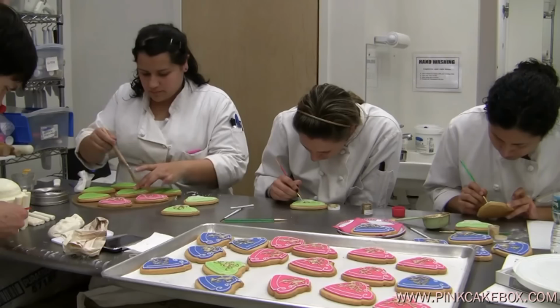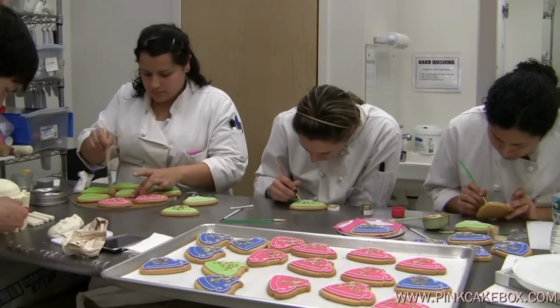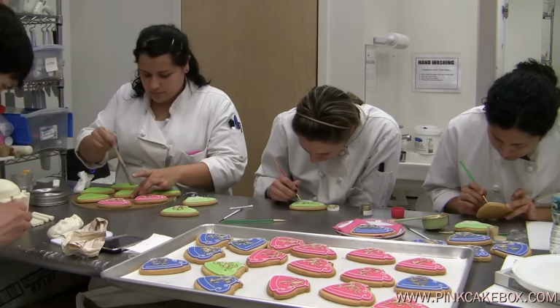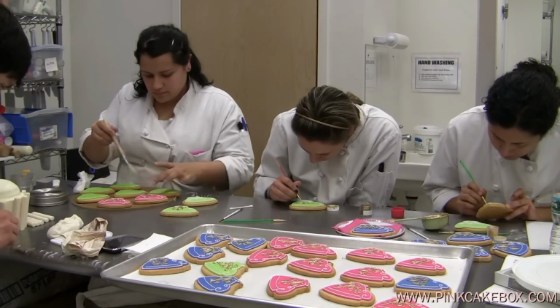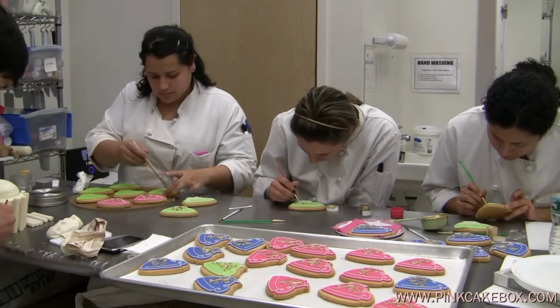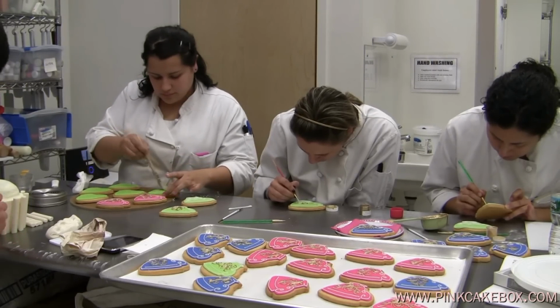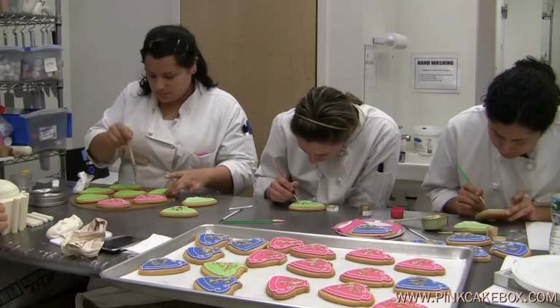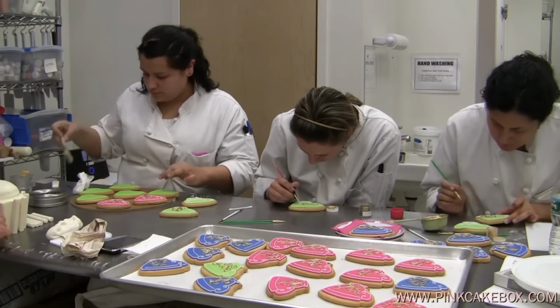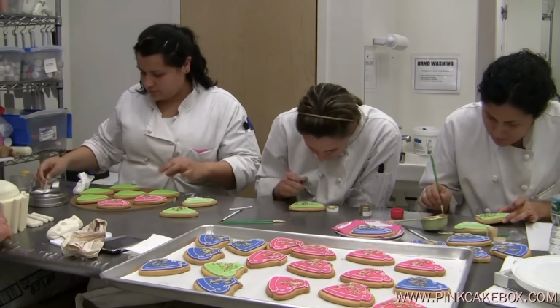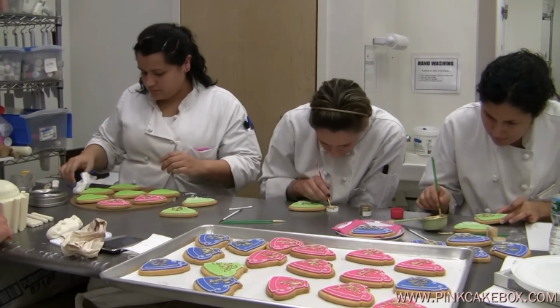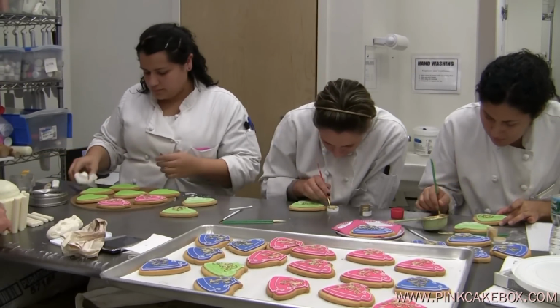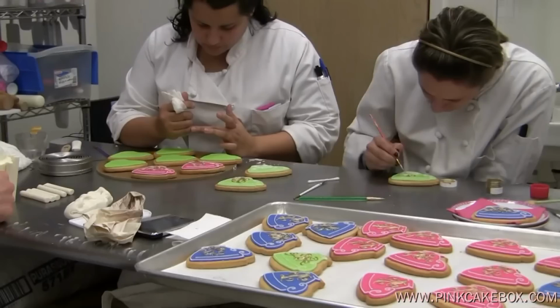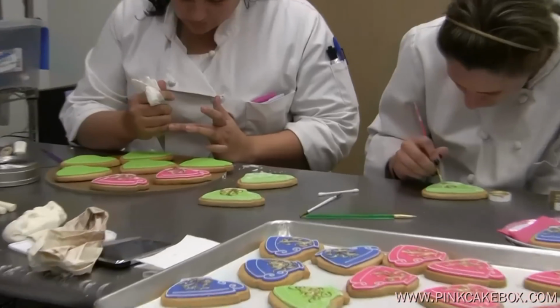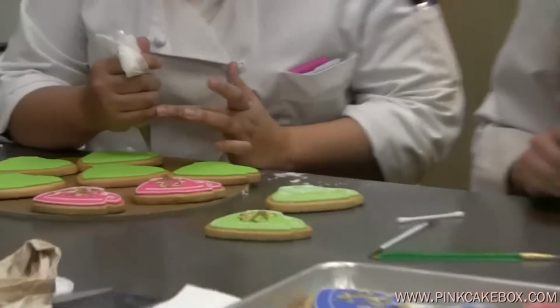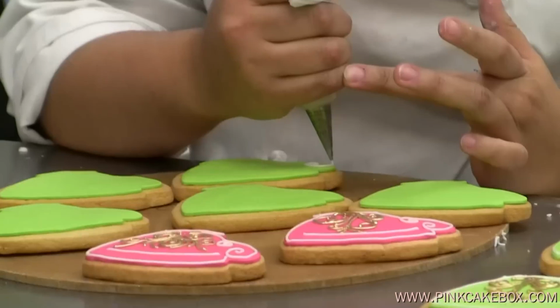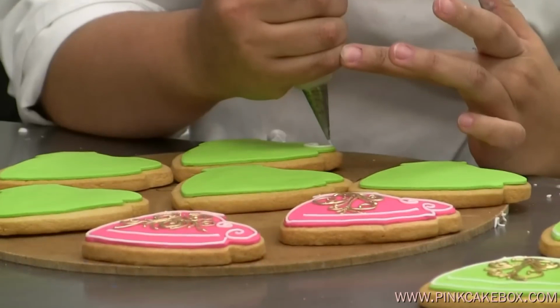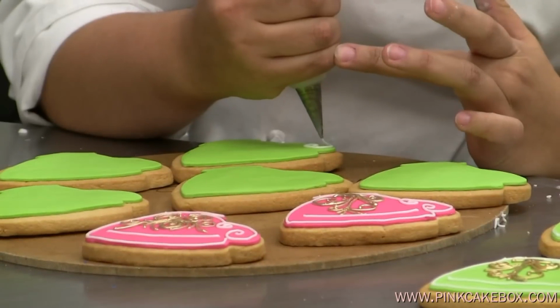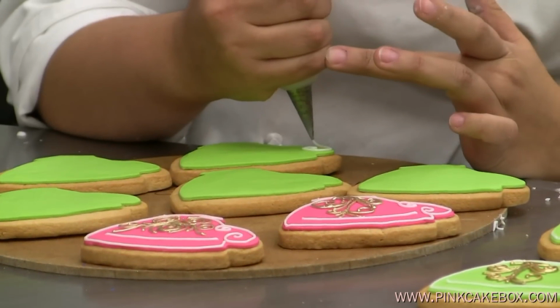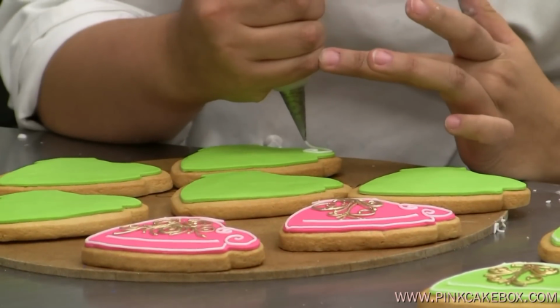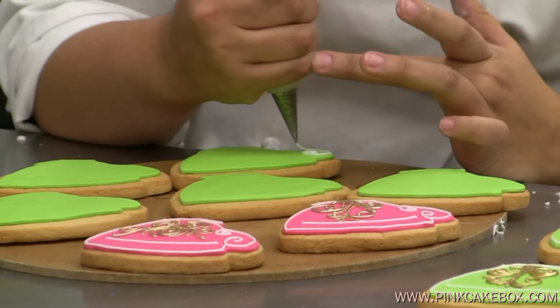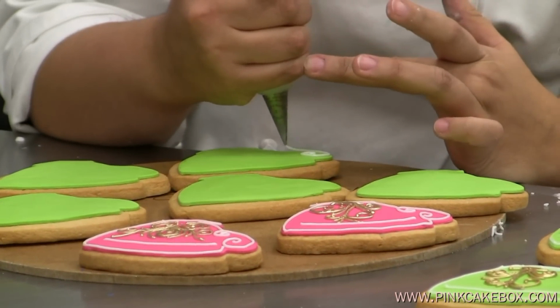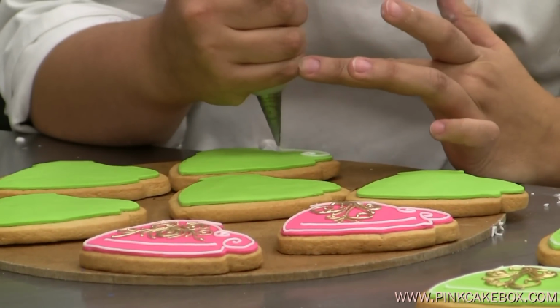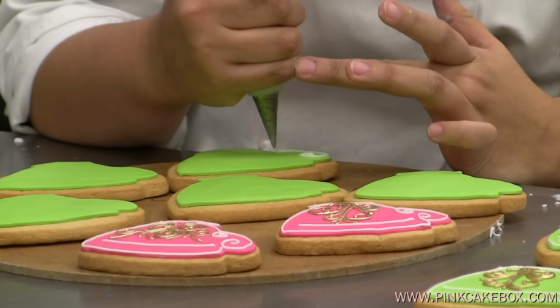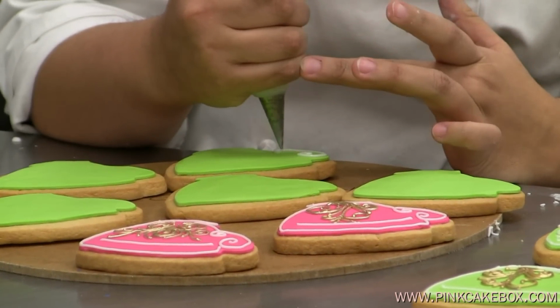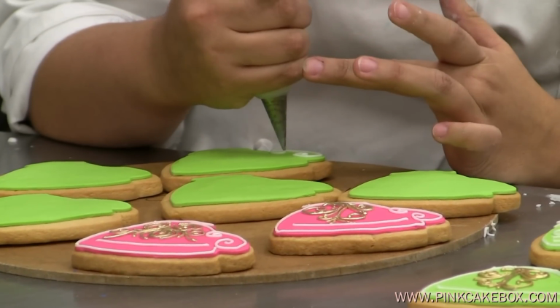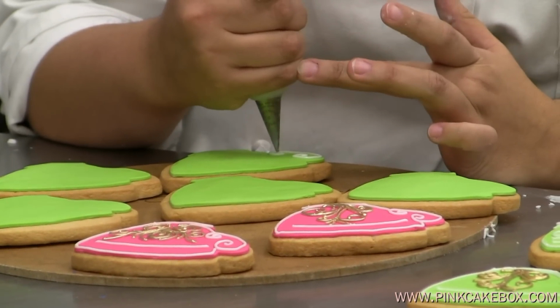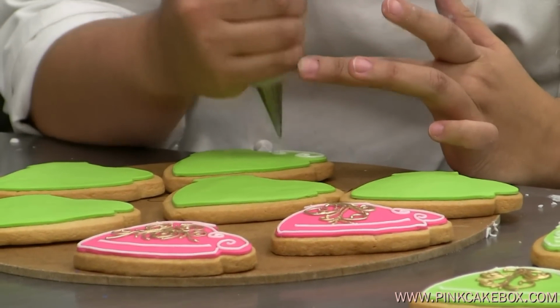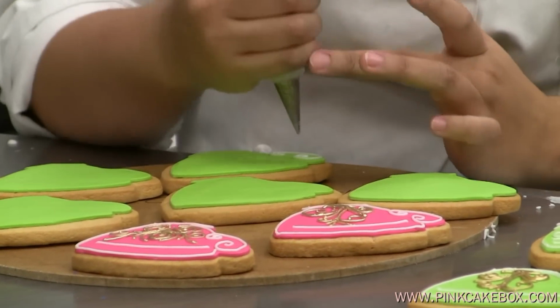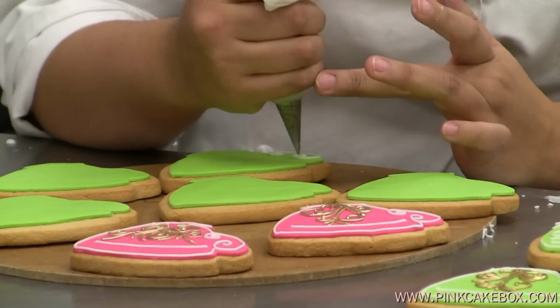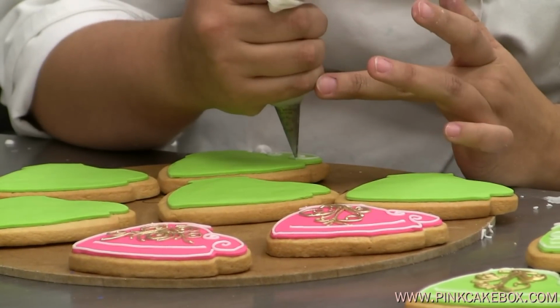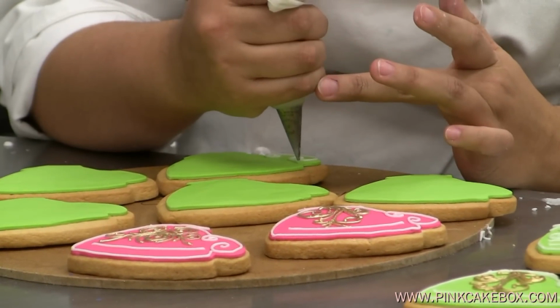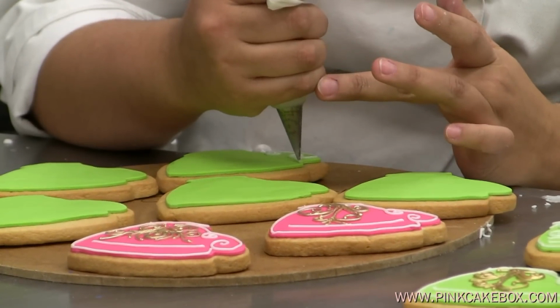Here the girls are busy at work with the cookies — Mad Hatter cookies. Kathy's piping some beautiful scroll designs on the cookie with some royal icing.